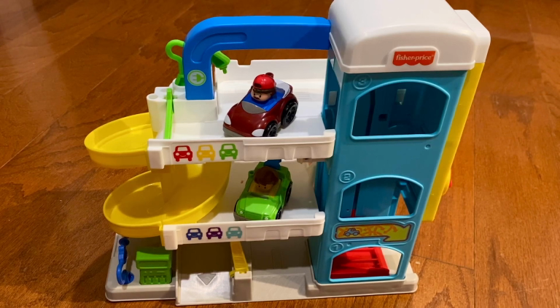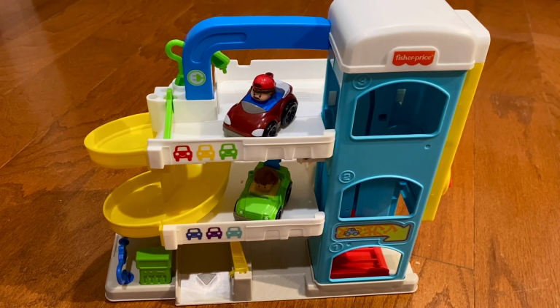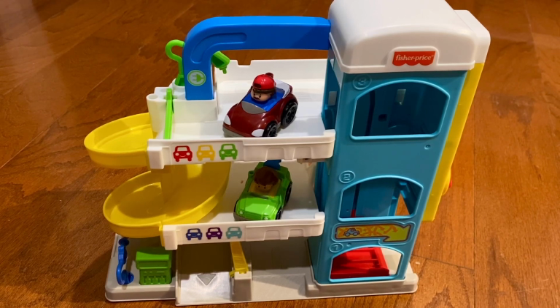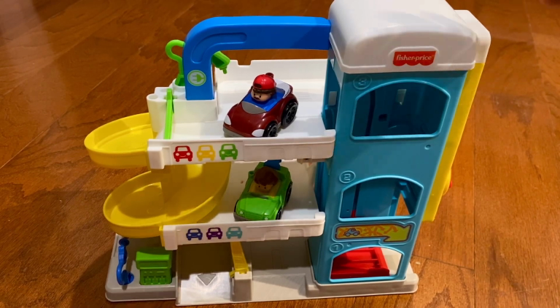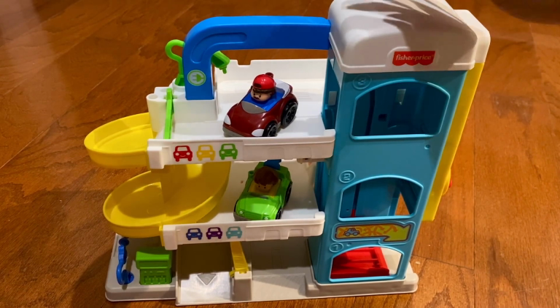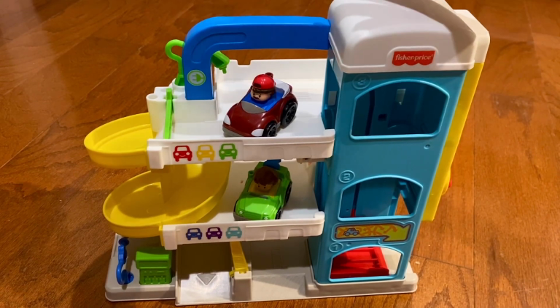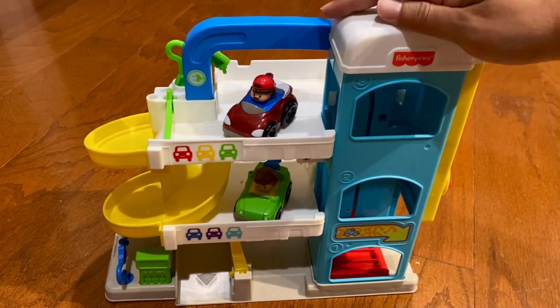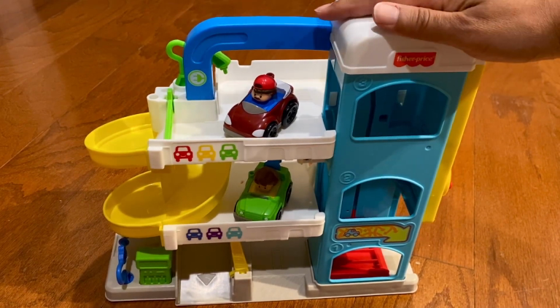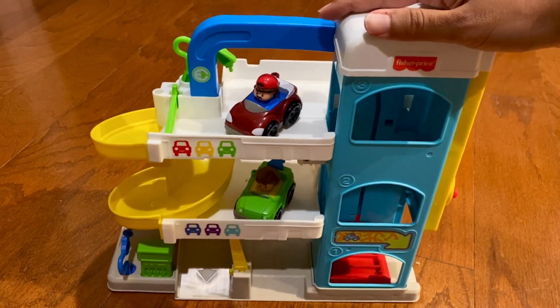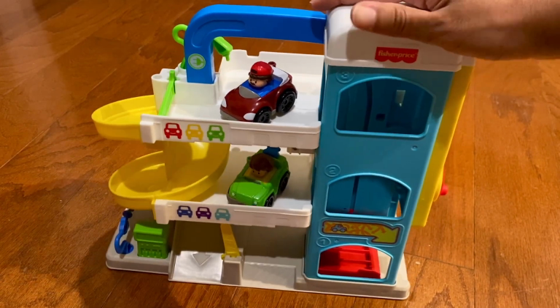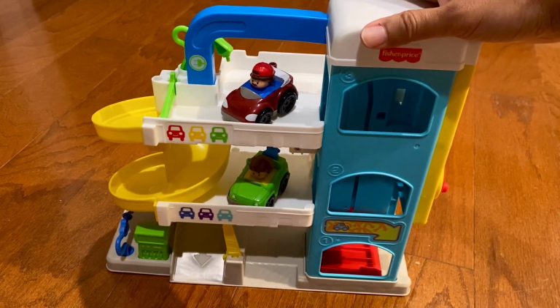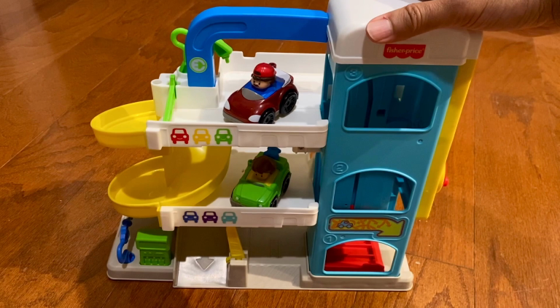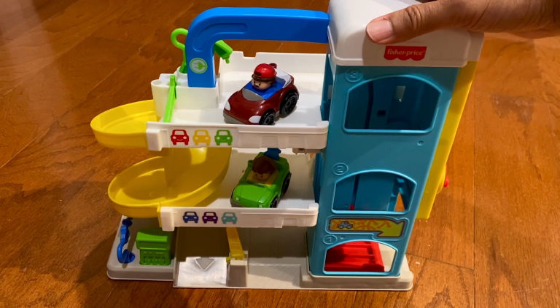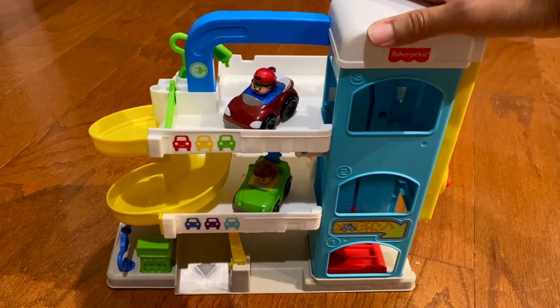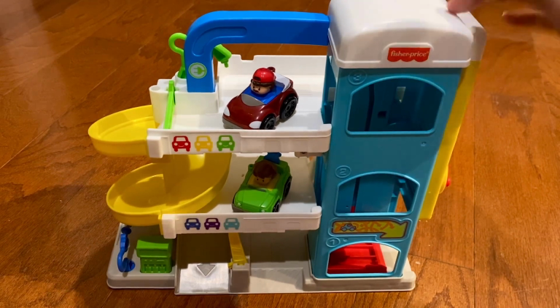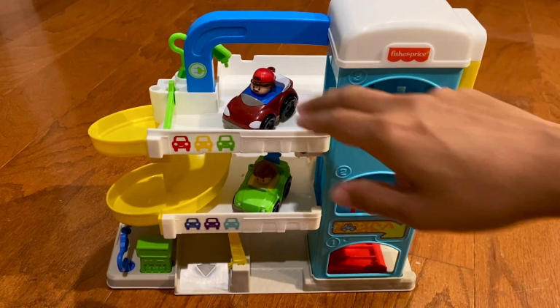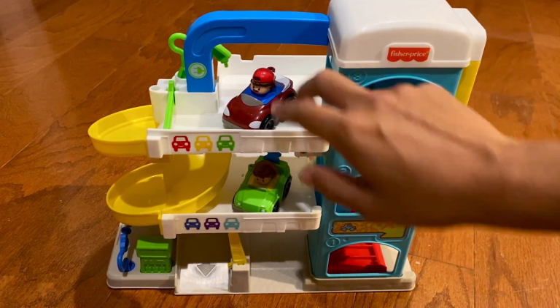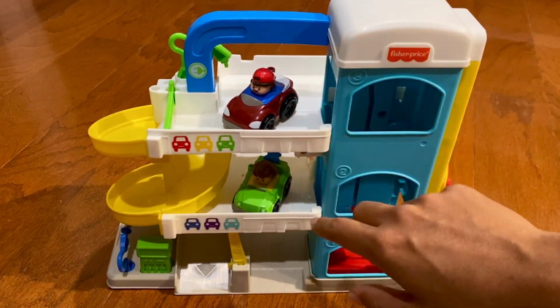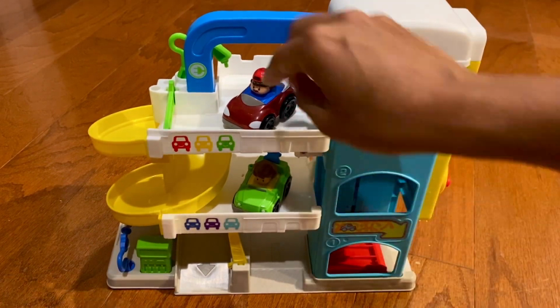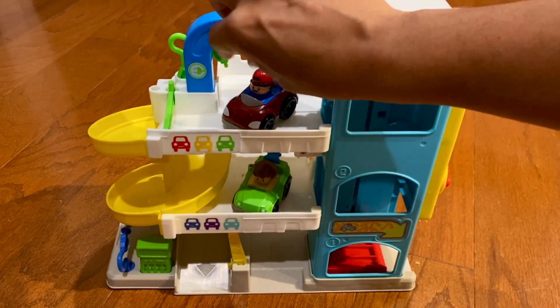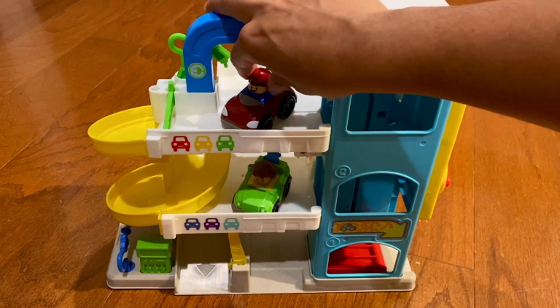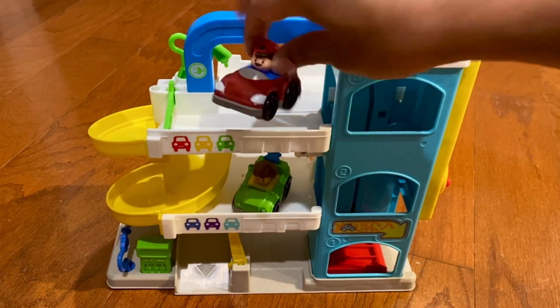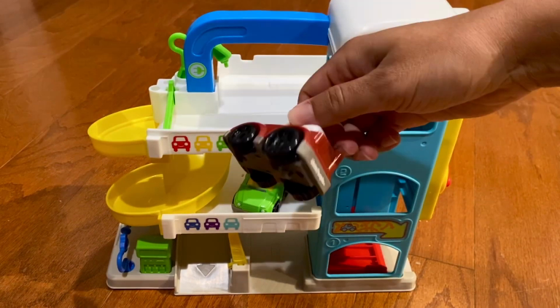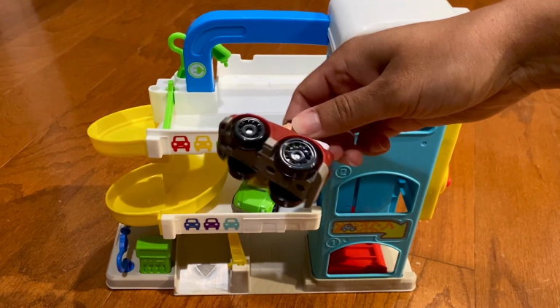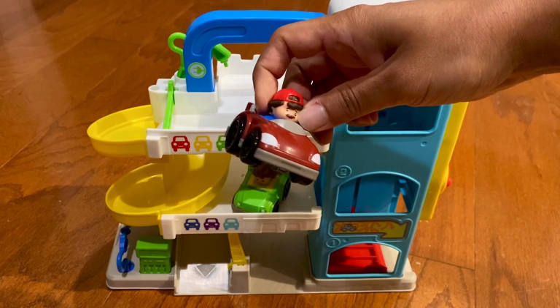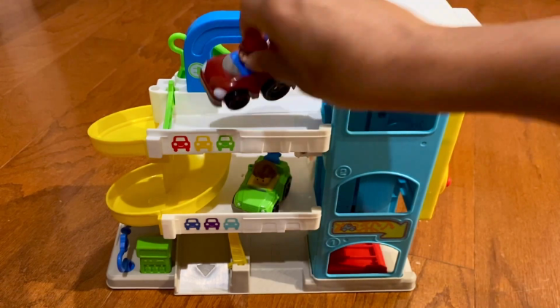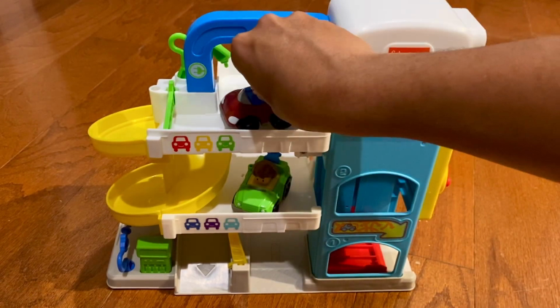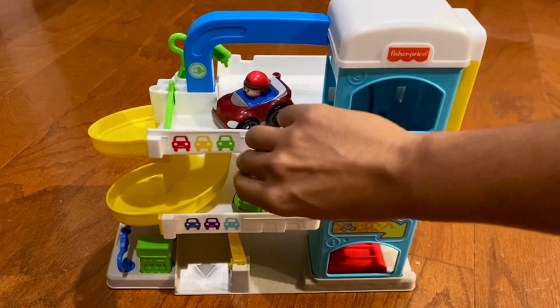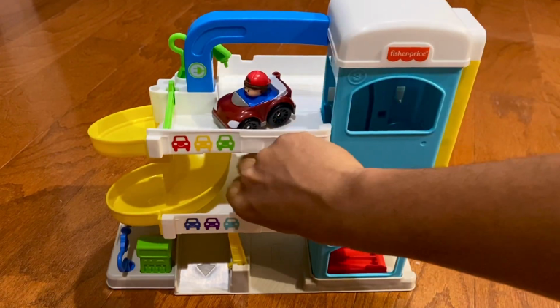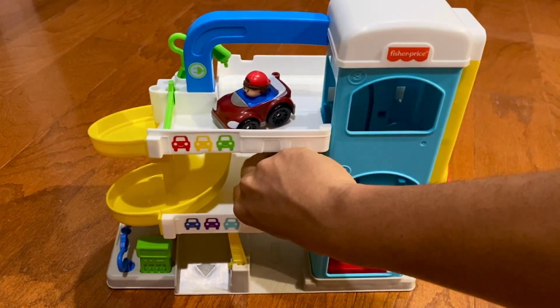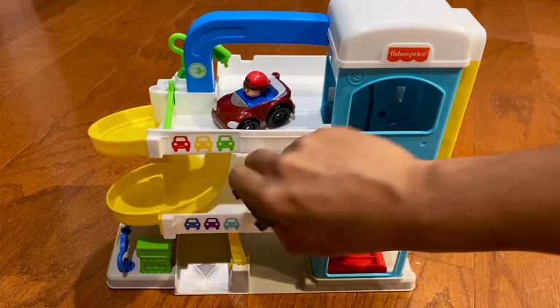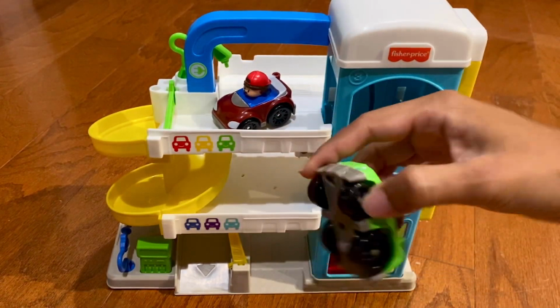Hey everyone, I want to take a quick second to show you this Fisher-Price Little People Garage. This comes with two cars — a little car and a little tow truck.